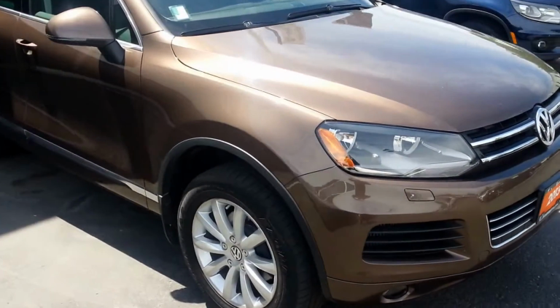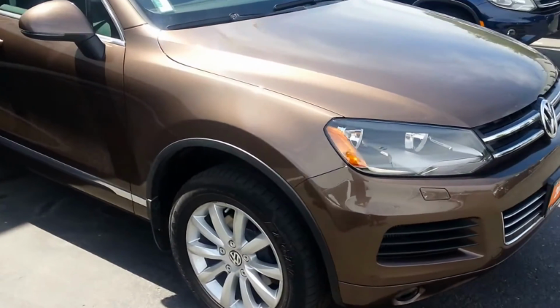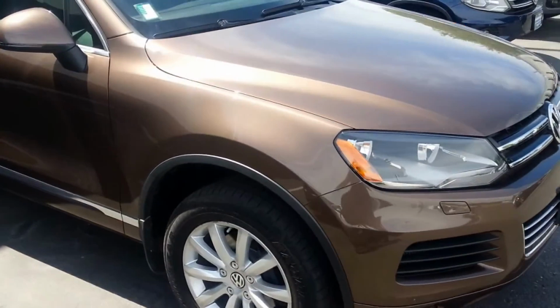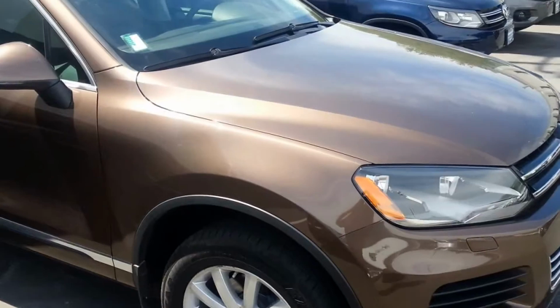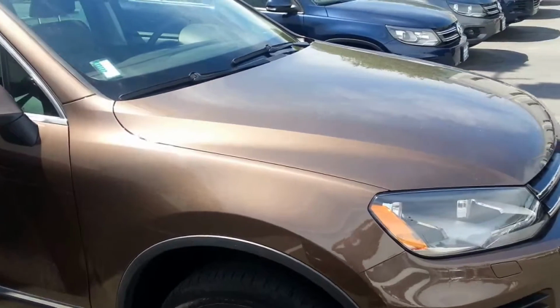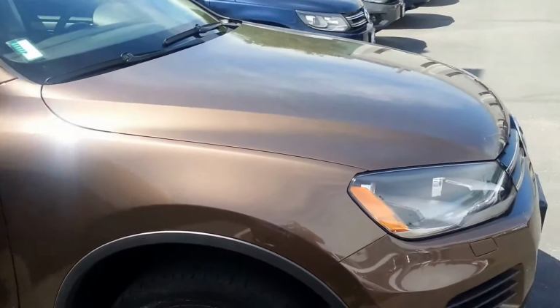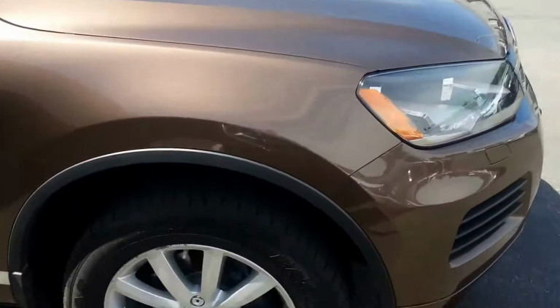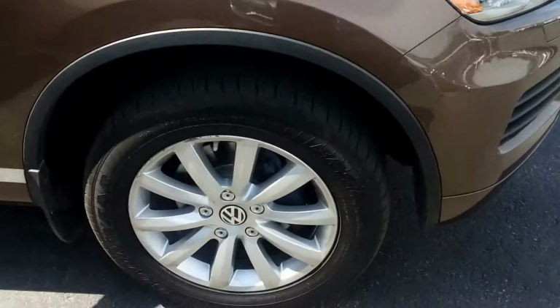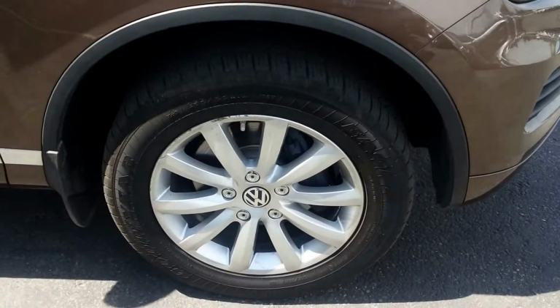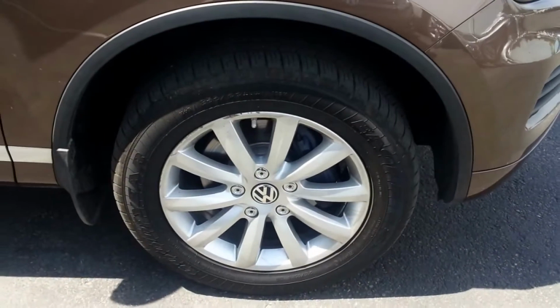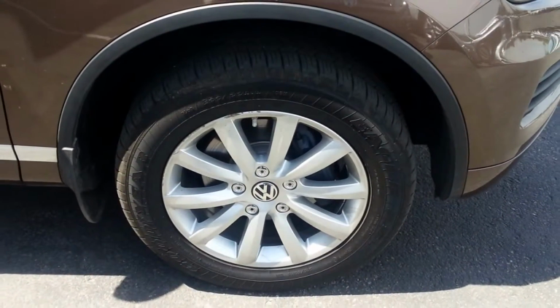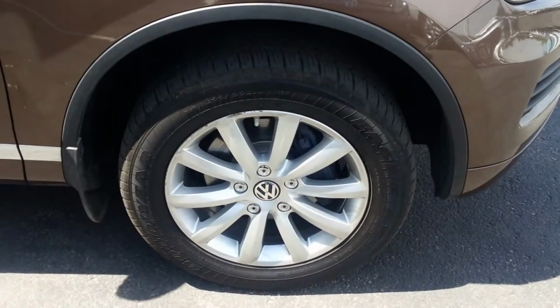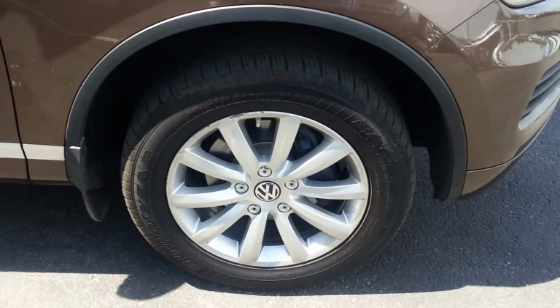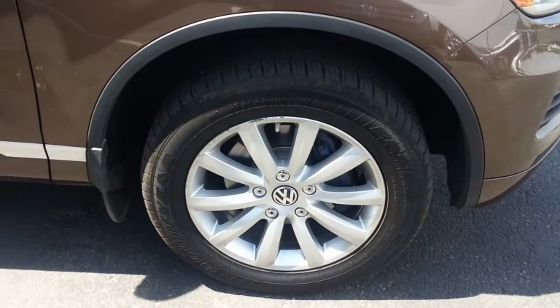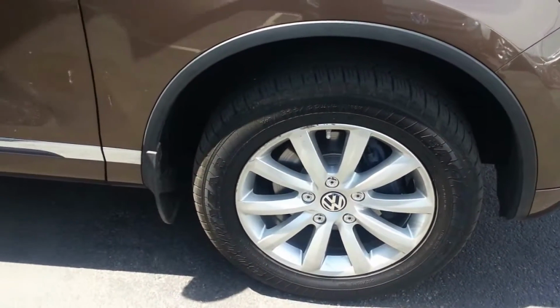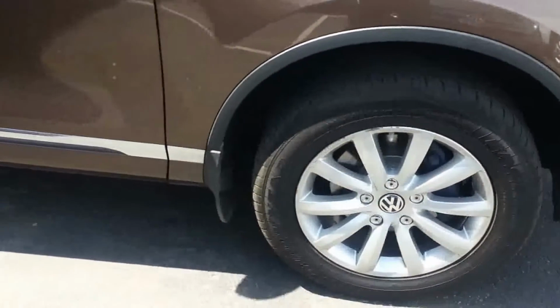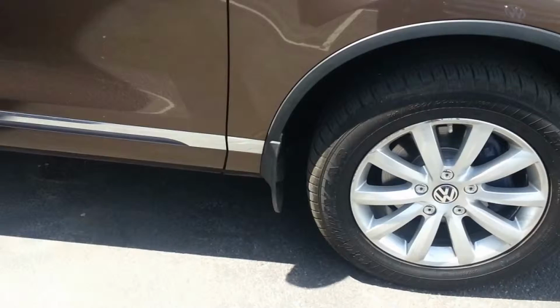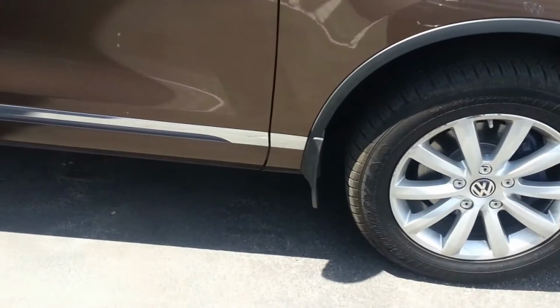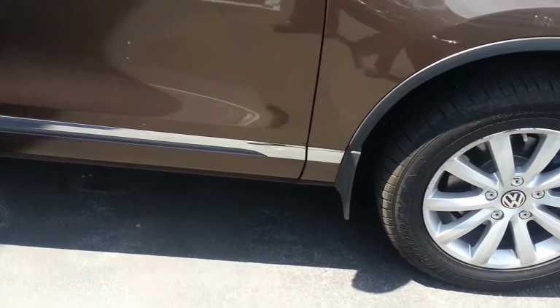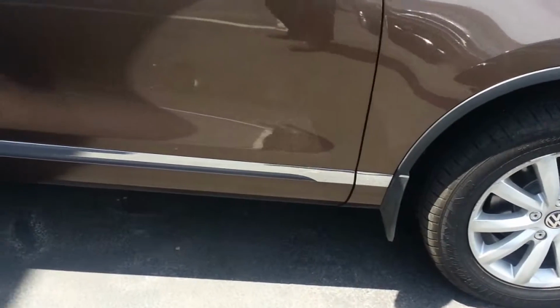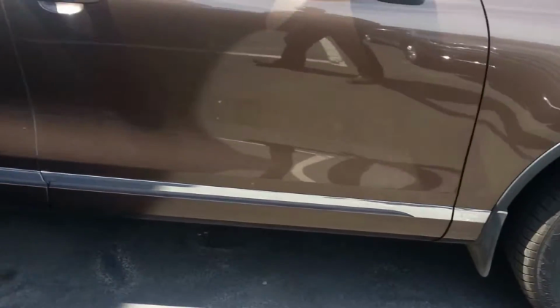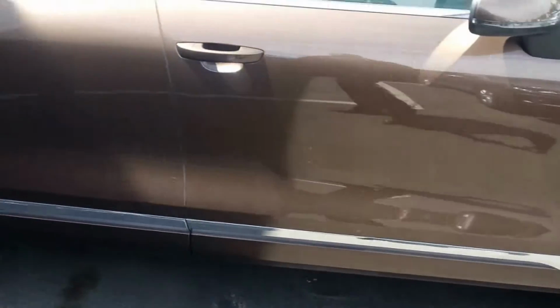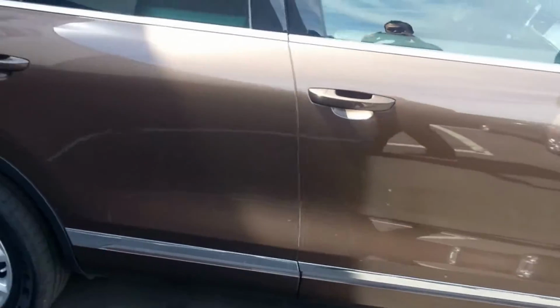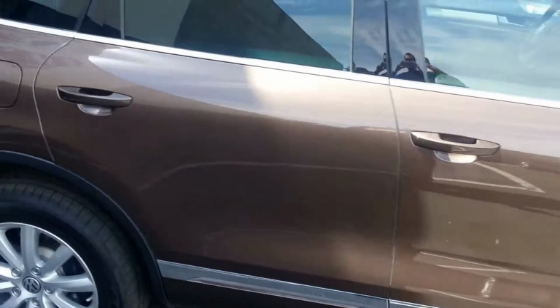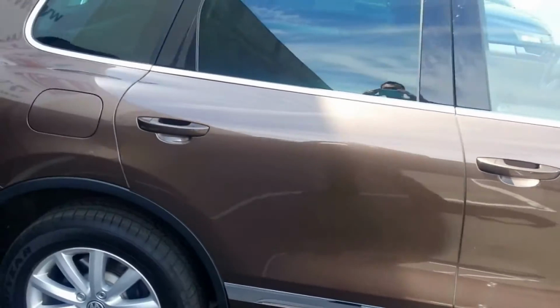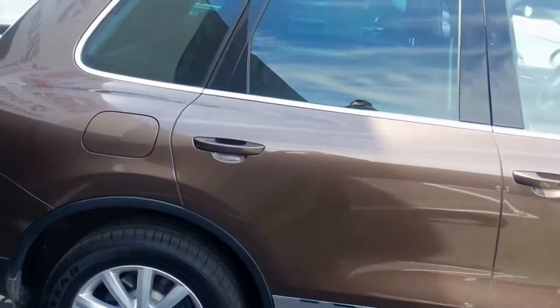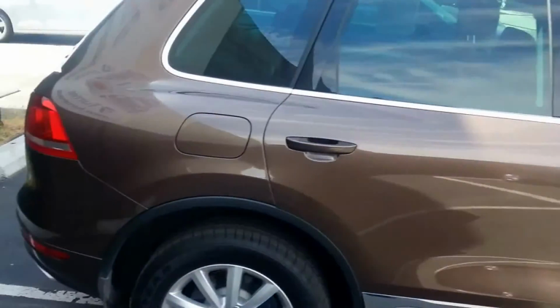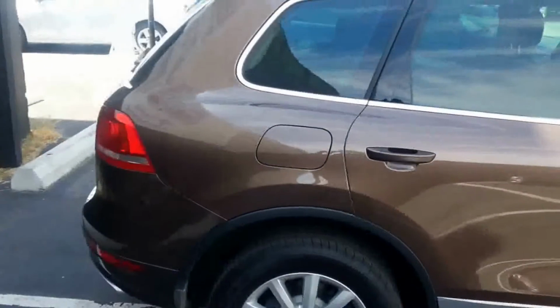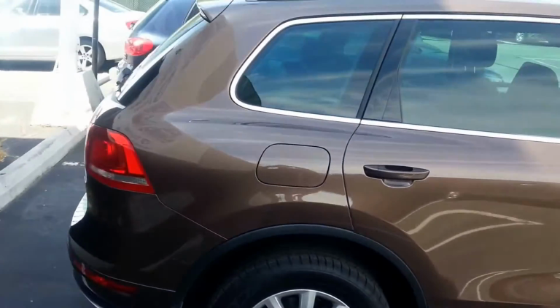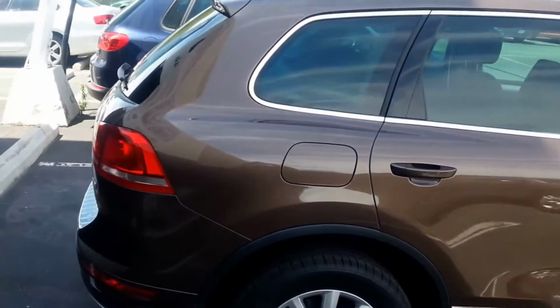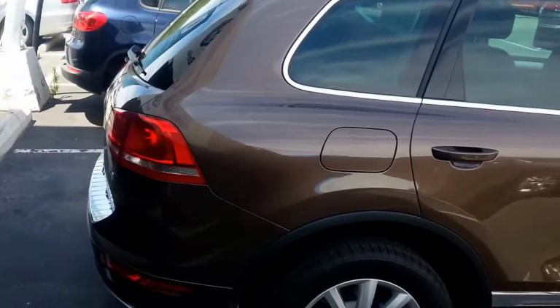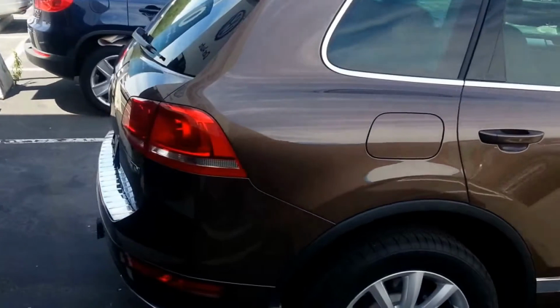This is the Comfortline trim level which features these nice big 18 inch alloy wheels, and you've got those mud flaps as accessories, and you're looking at the toffee brown metallic color.